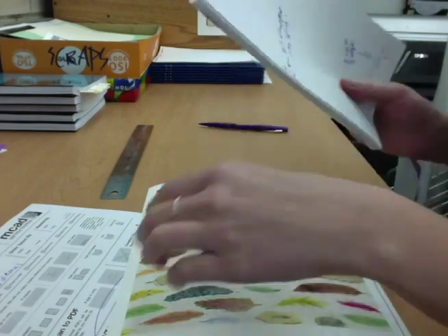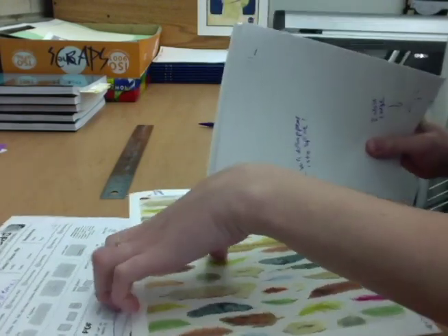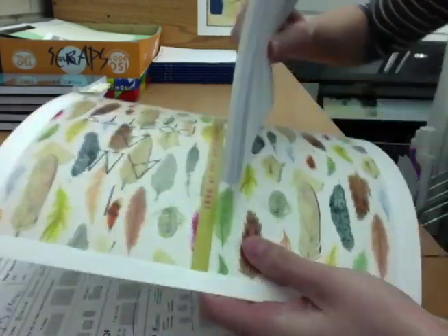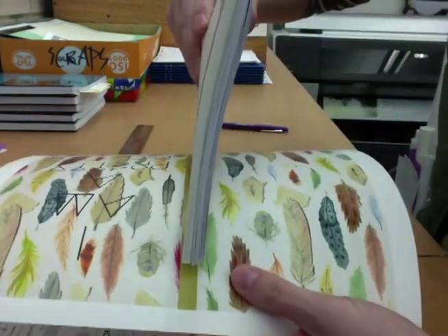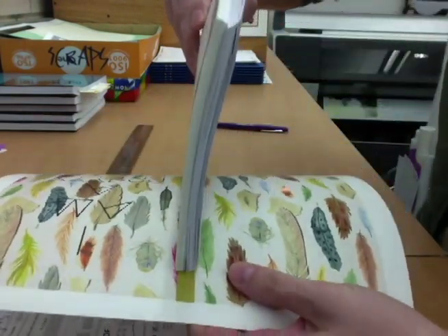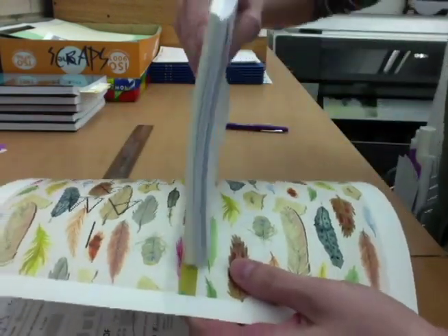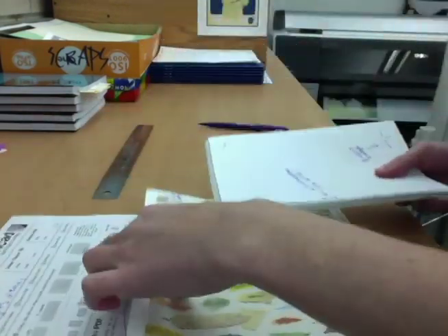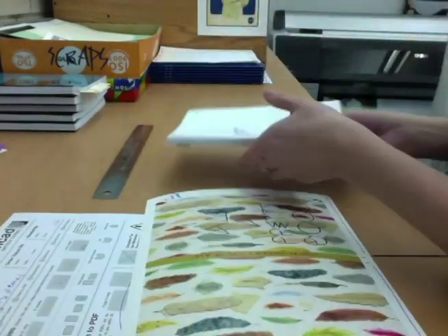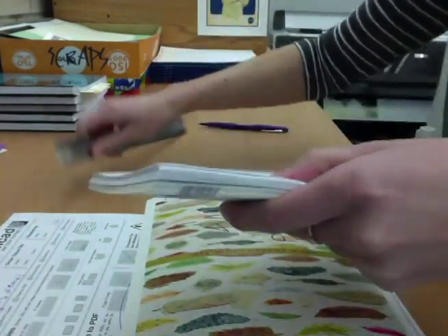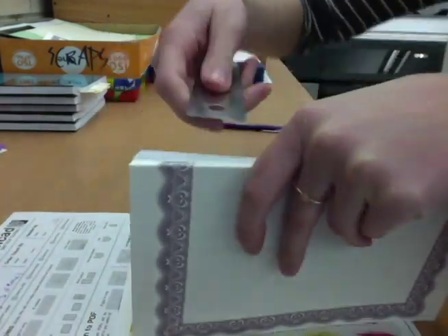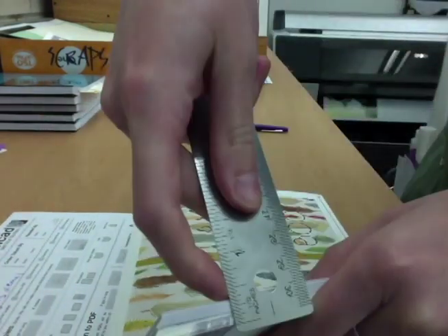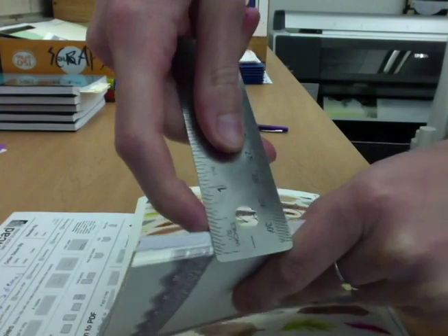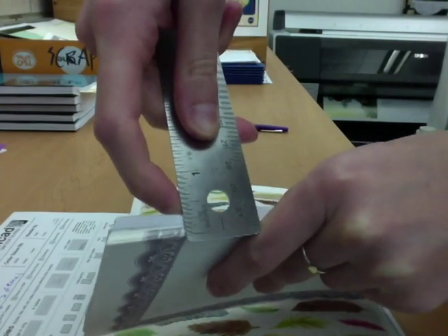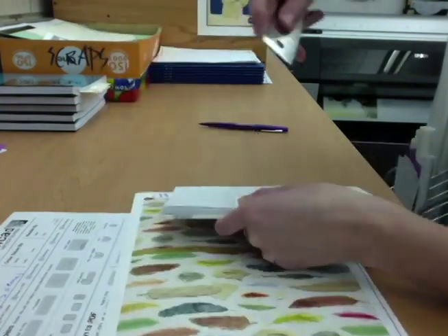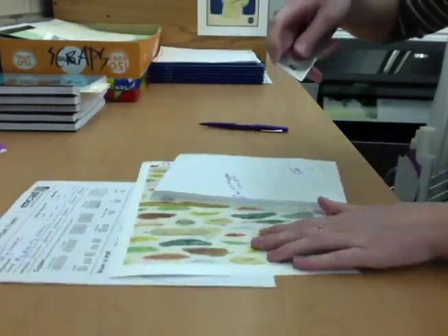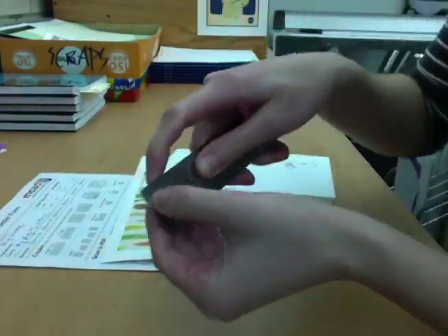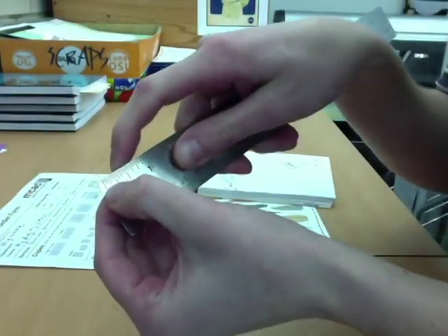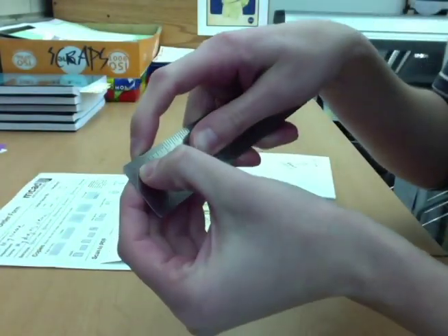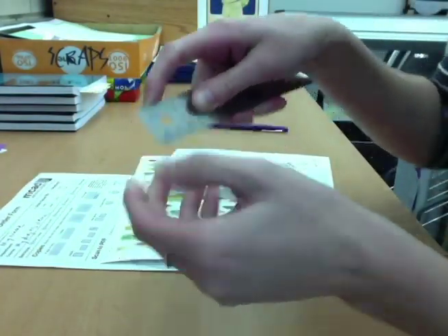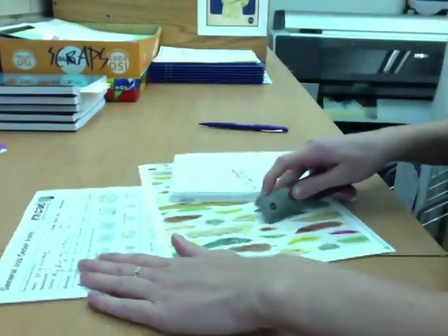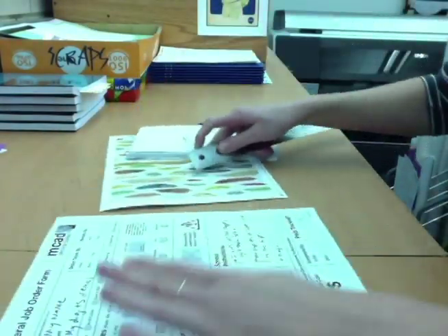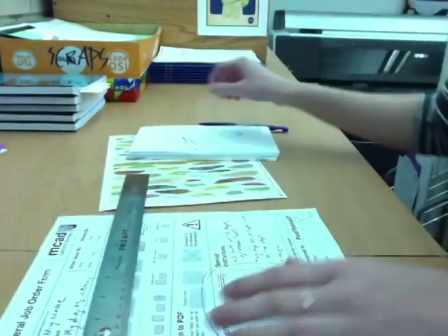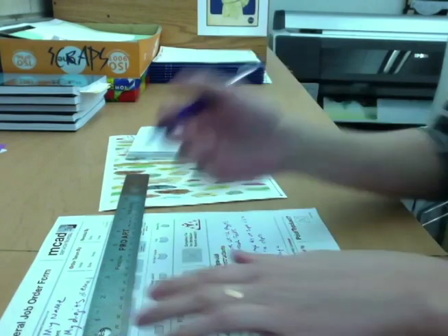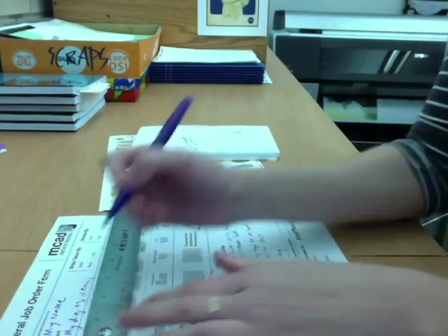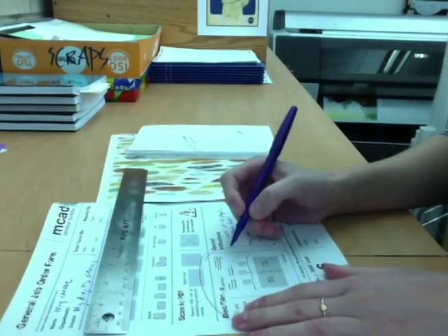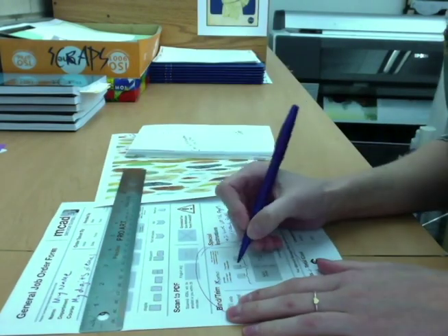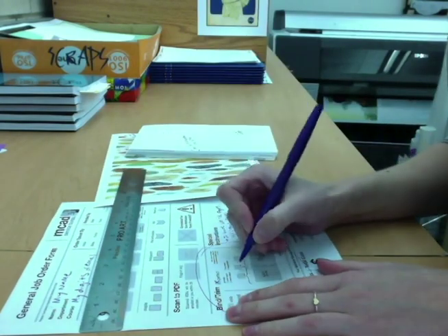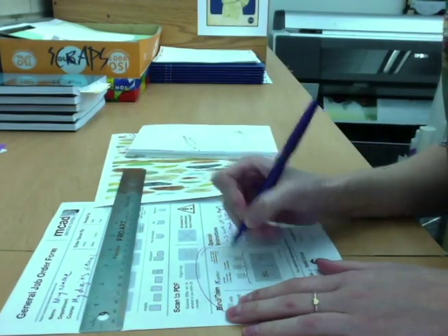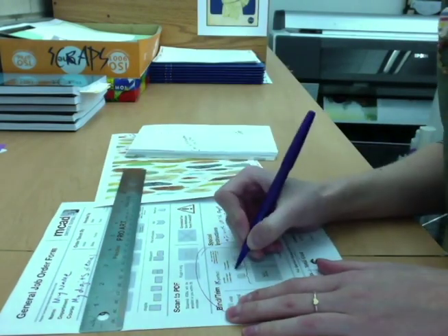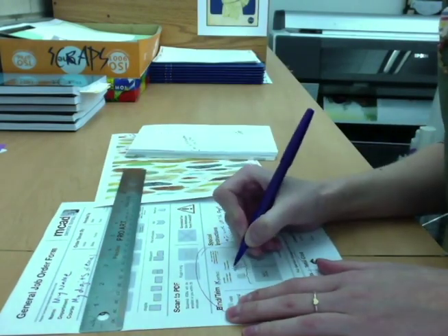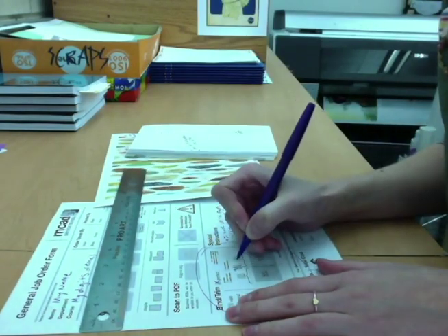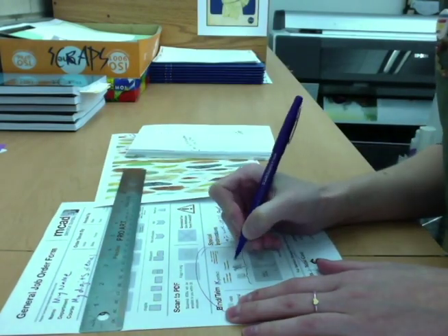Make sure your inside pages fit within the spine area. Measure the actual stack of inside pages, or guts. This one looks to be about three eighths of an inch, so I will write that on my order form in the area for spine width.